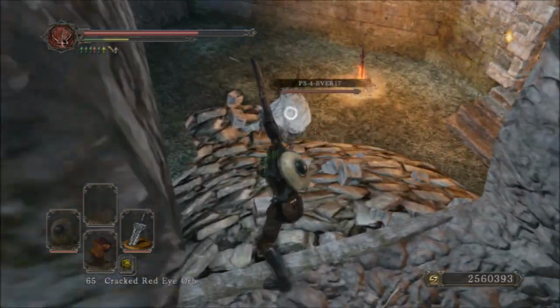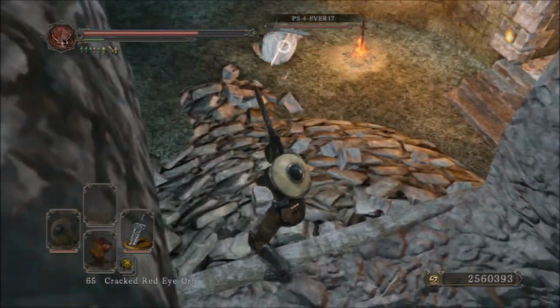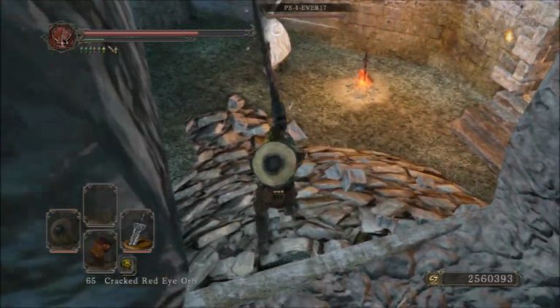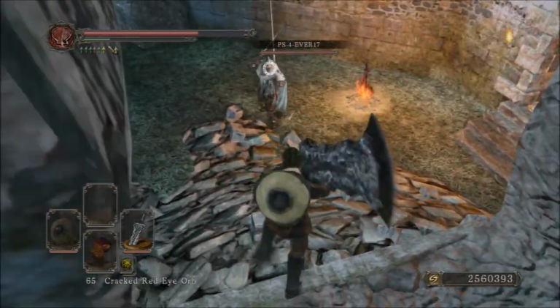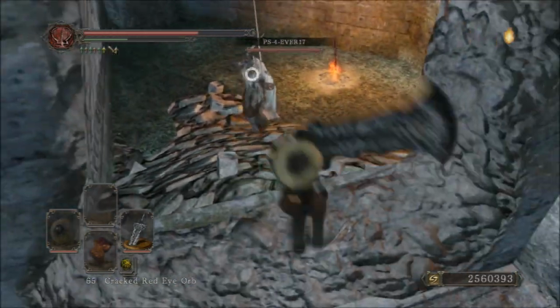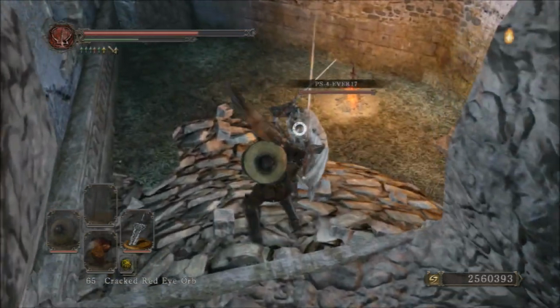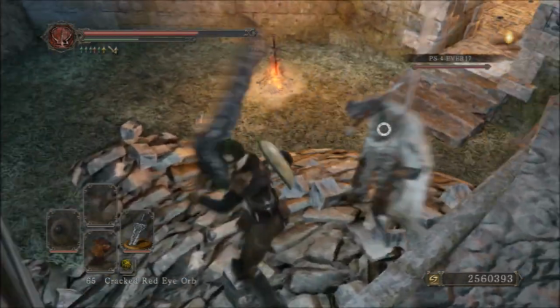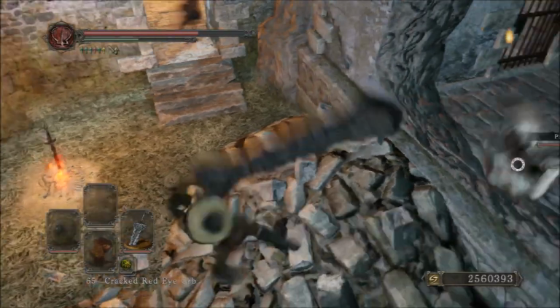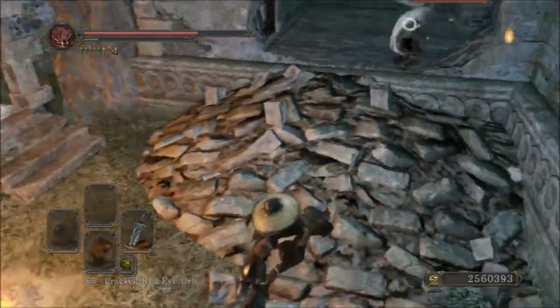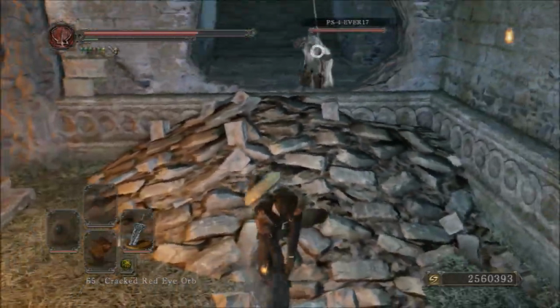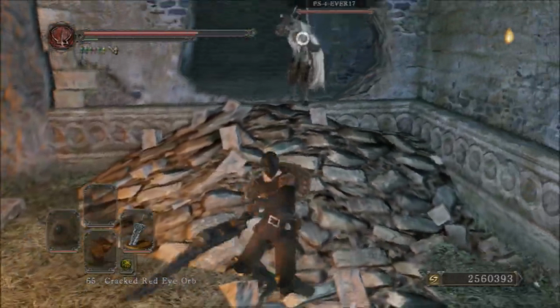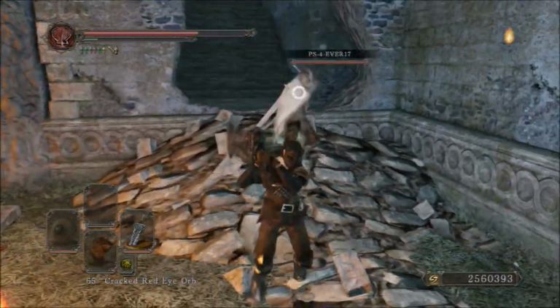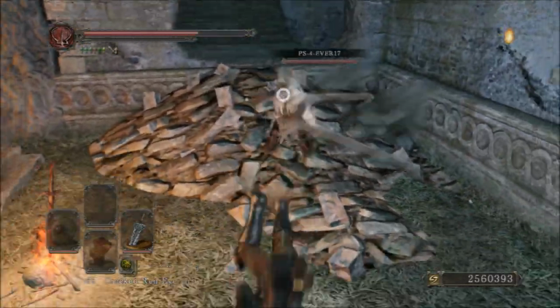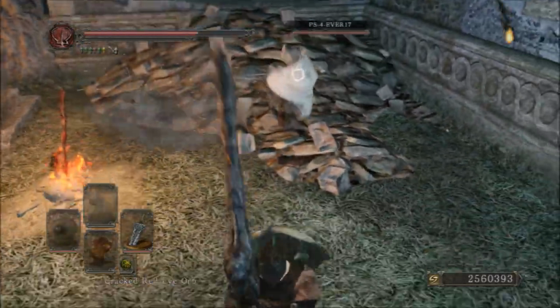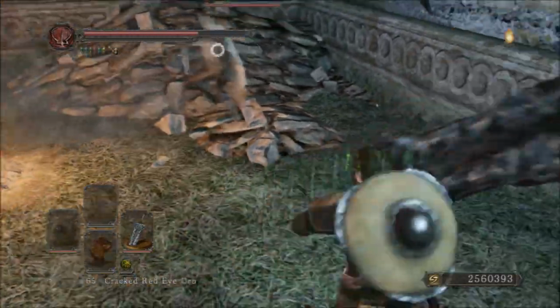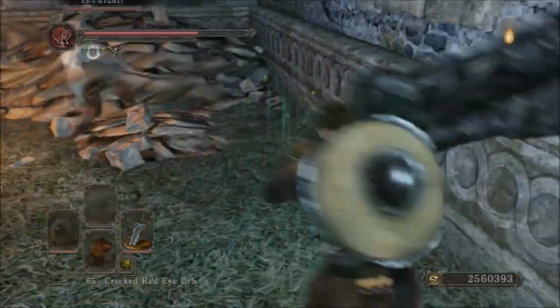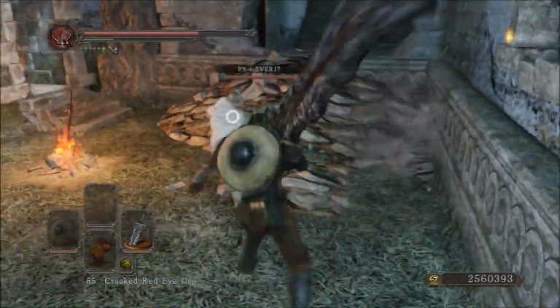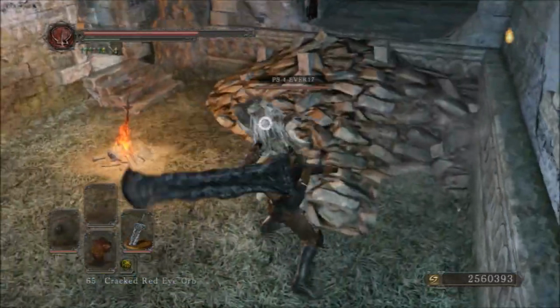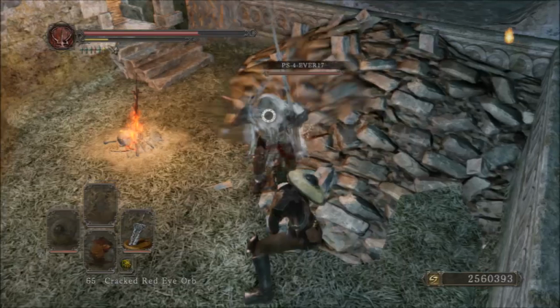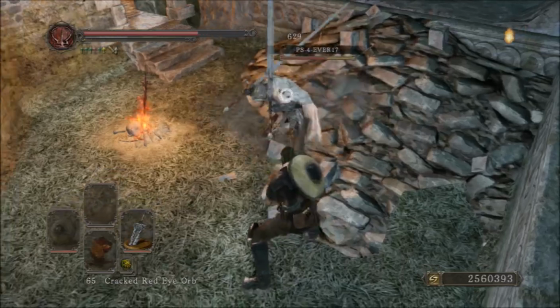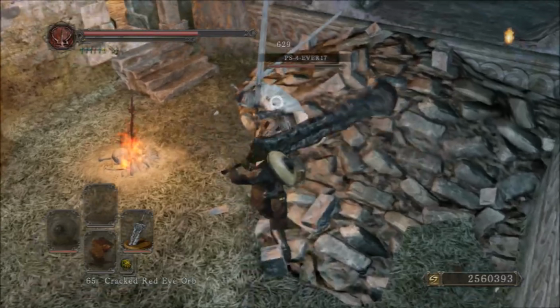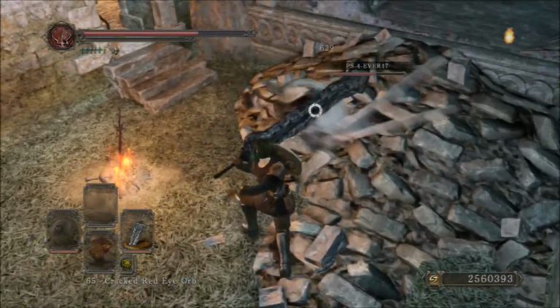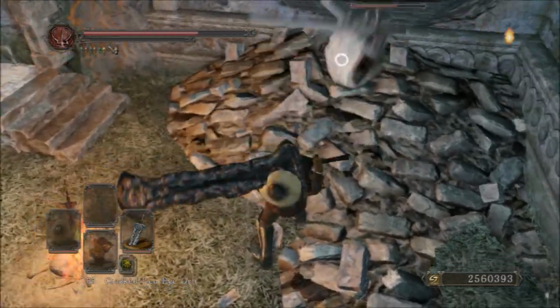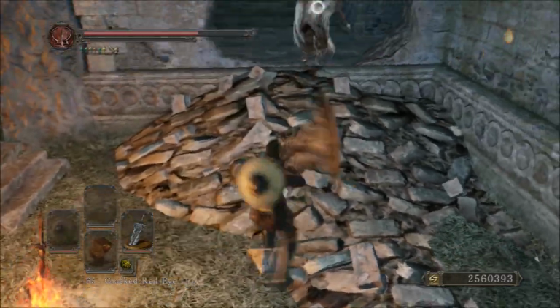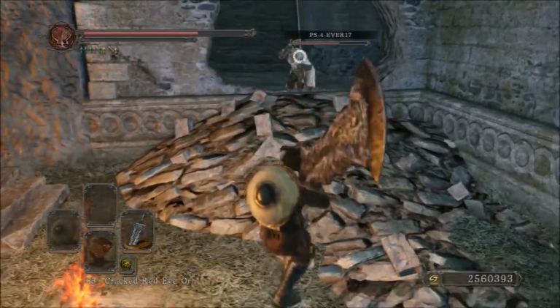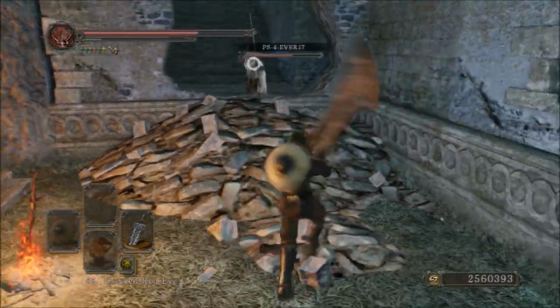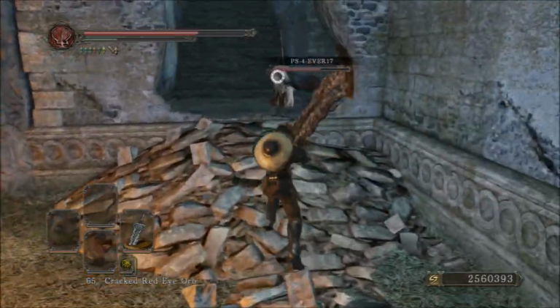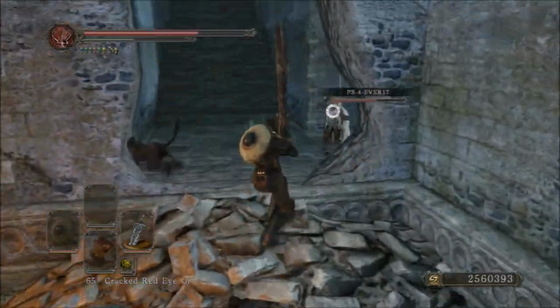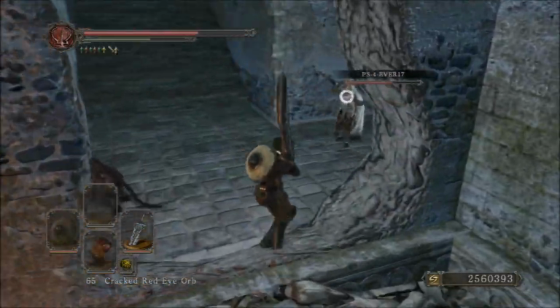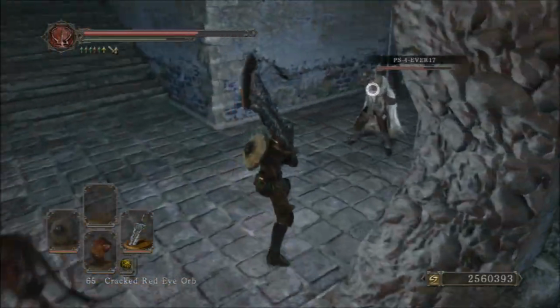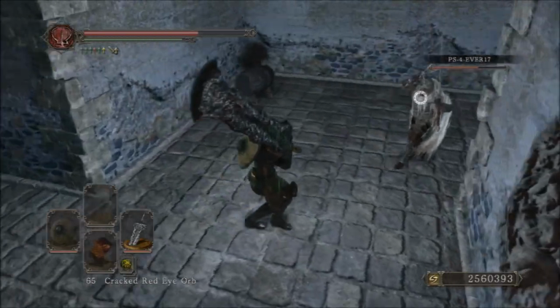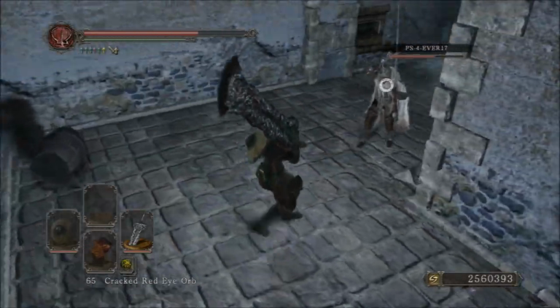The counter strength of this weapon is 110, poise damage is 60 per hit, and the weight is 28 units, making it a very heavy Ultra Greatsword — the heaviest Ultra Greatsword in fact.